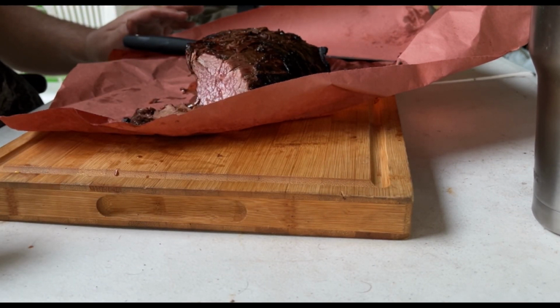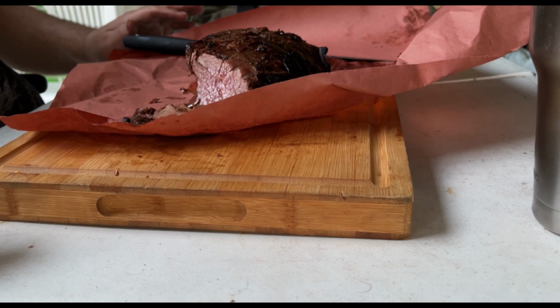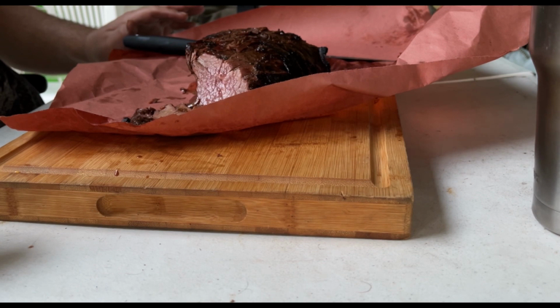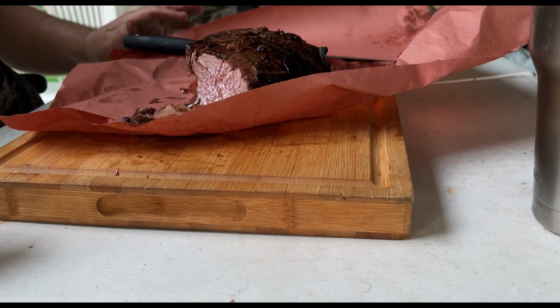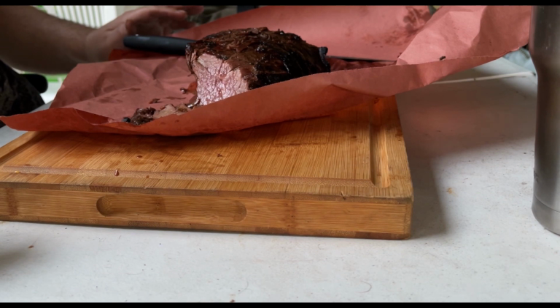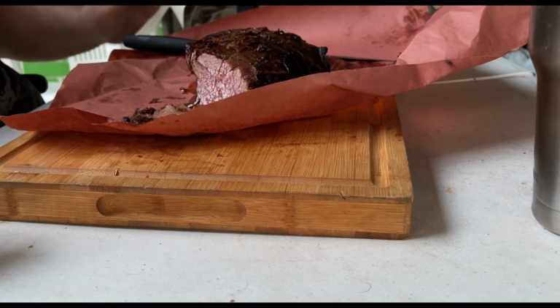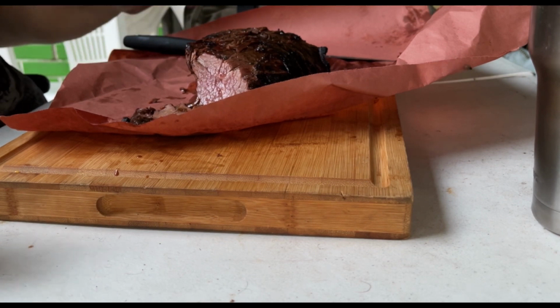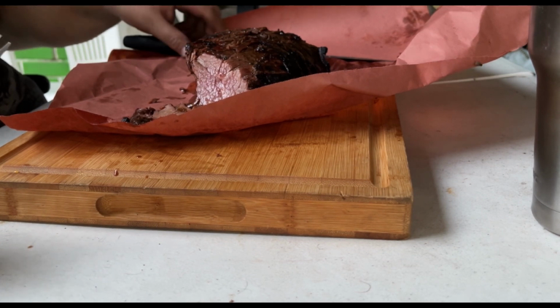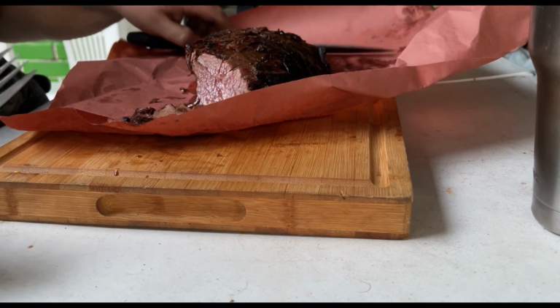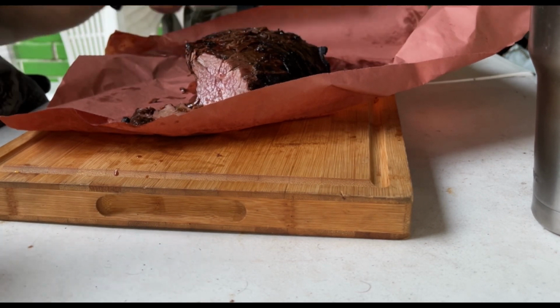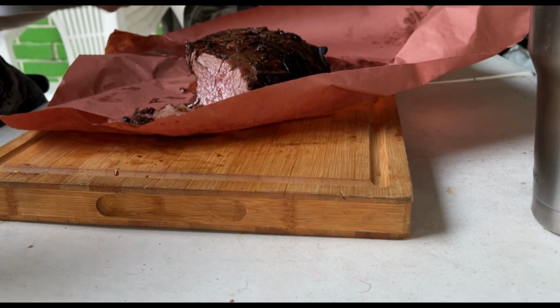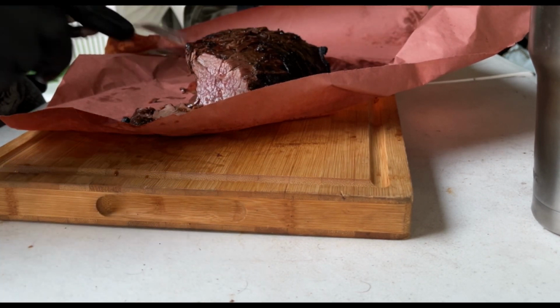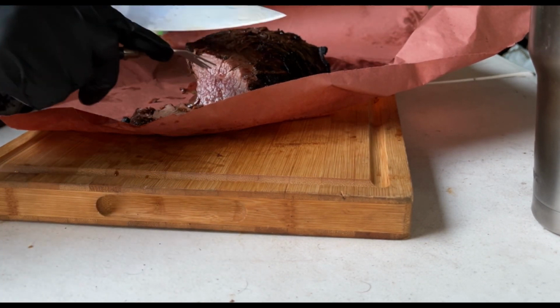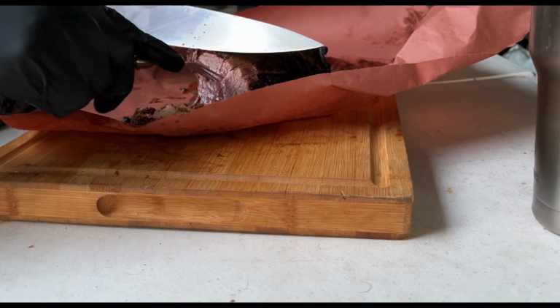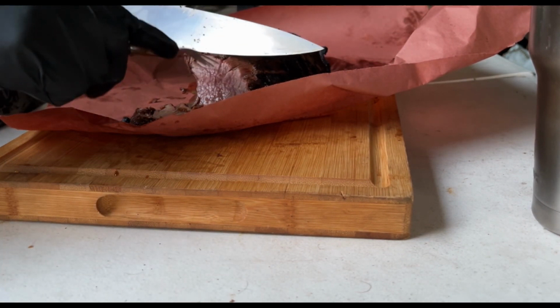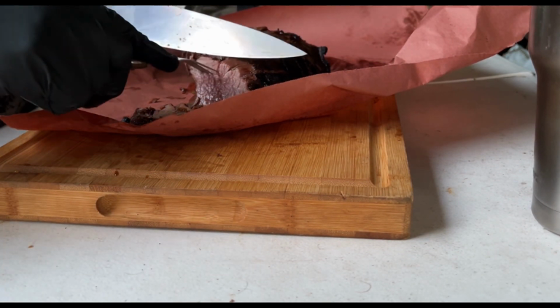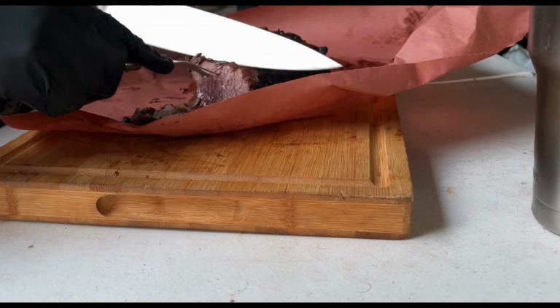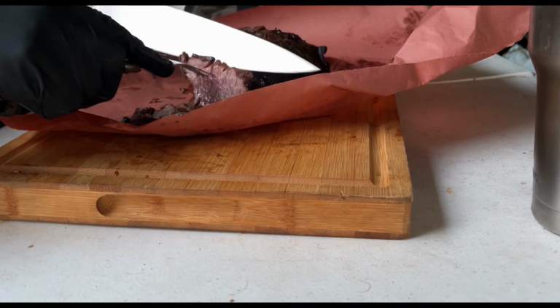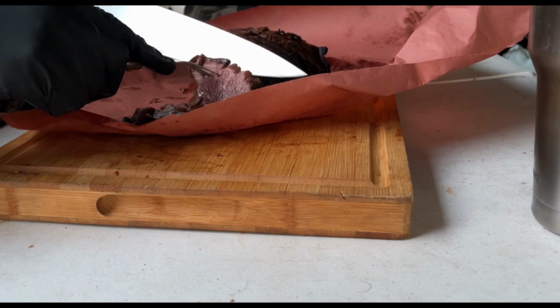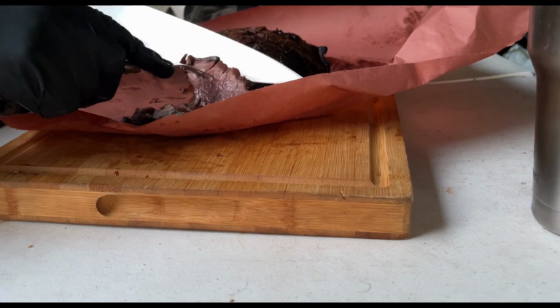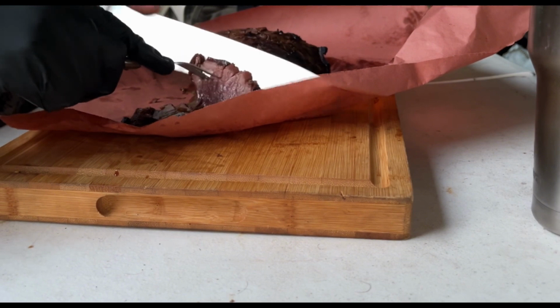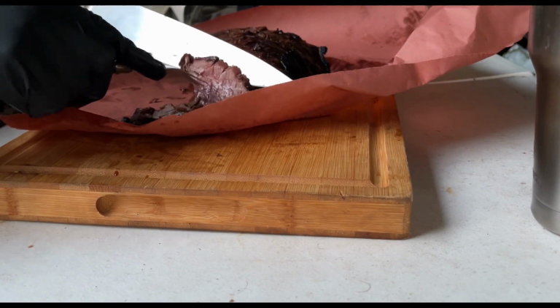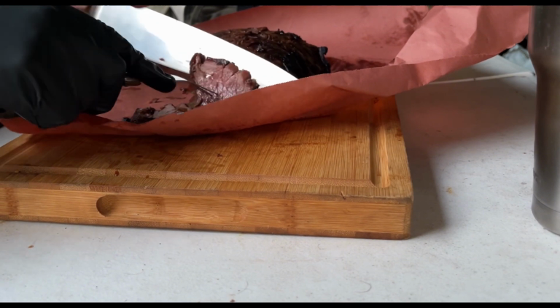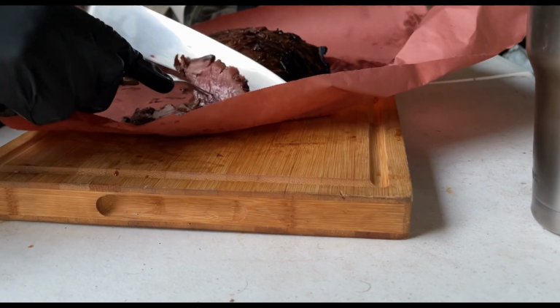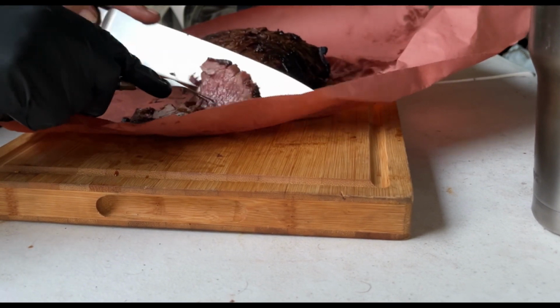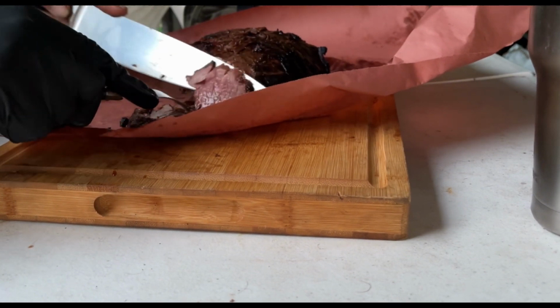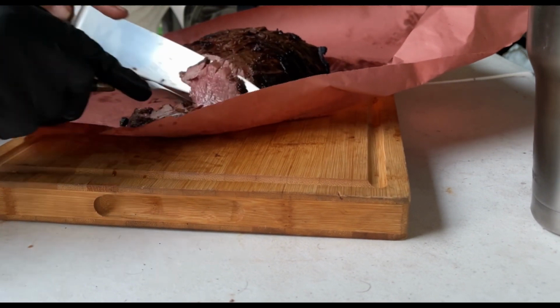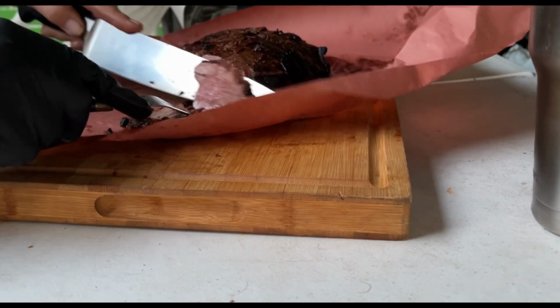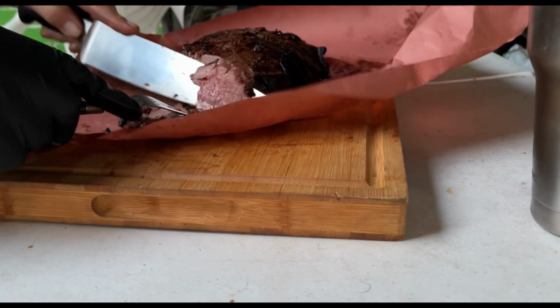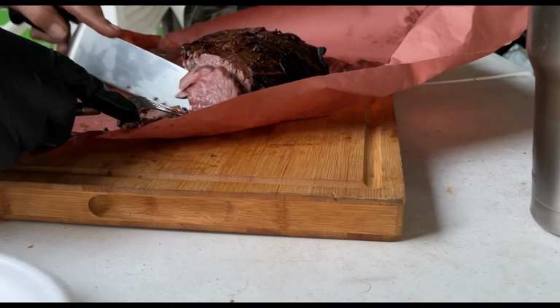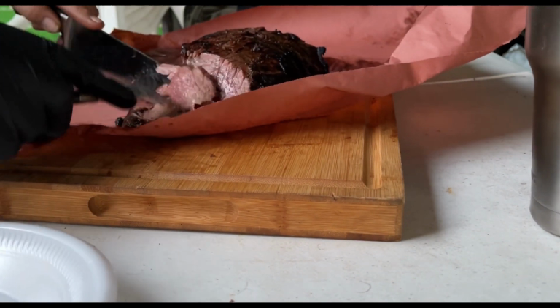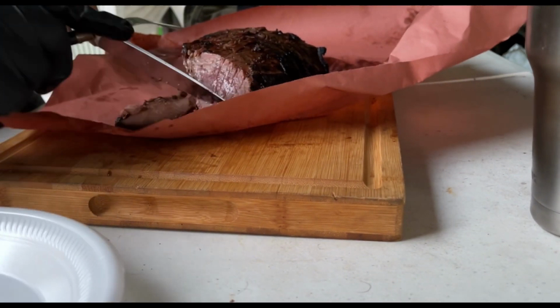It's good! Good? Alright, let me get some more slices down and you can eat.